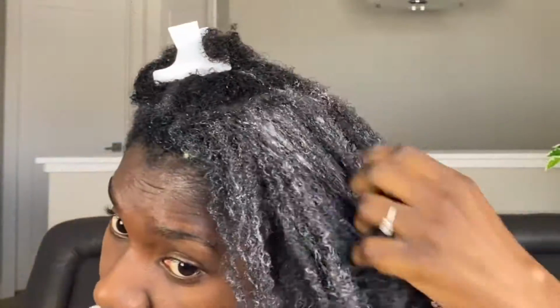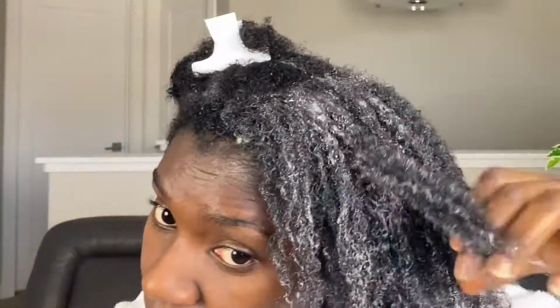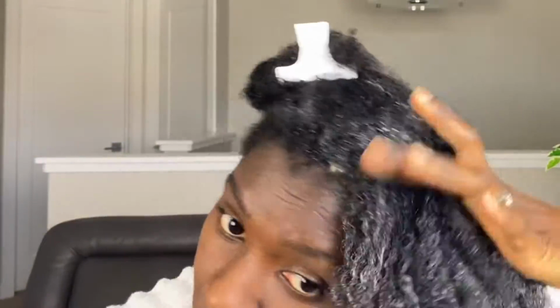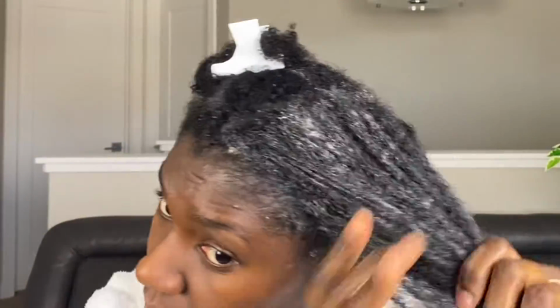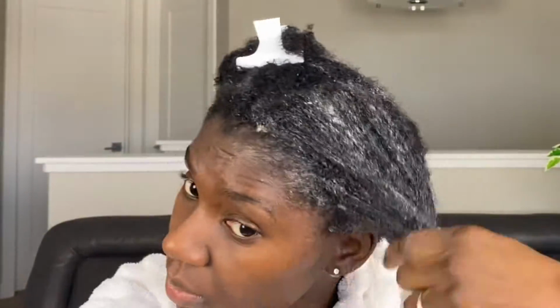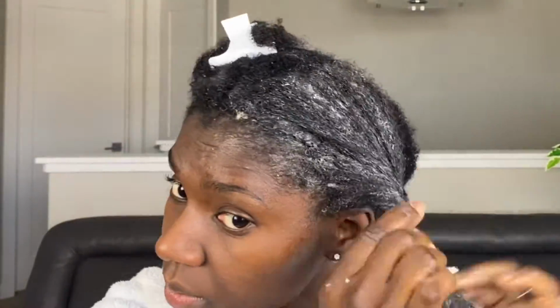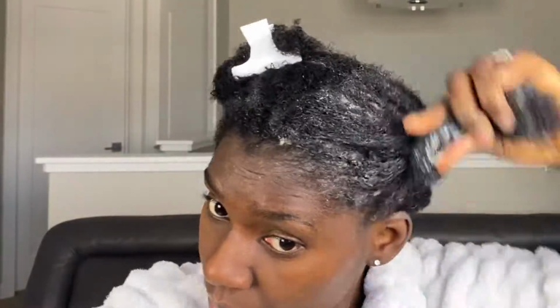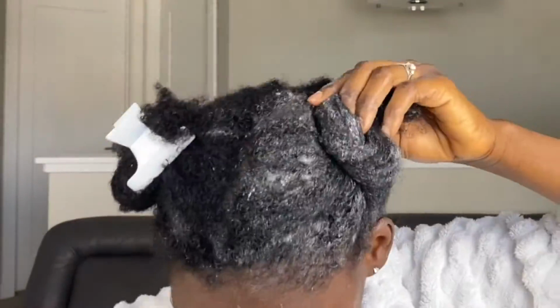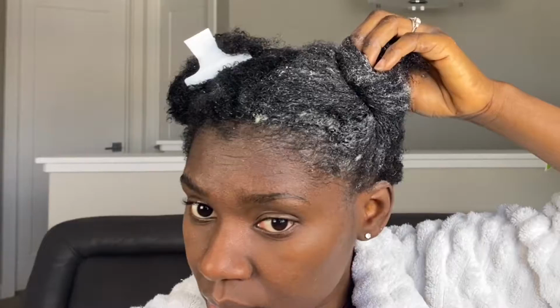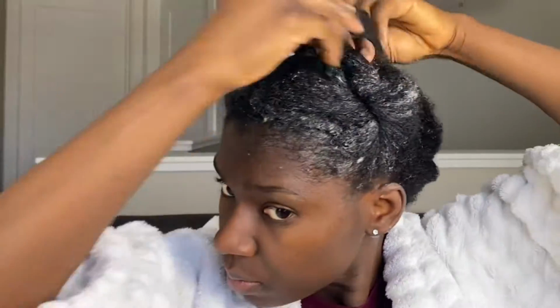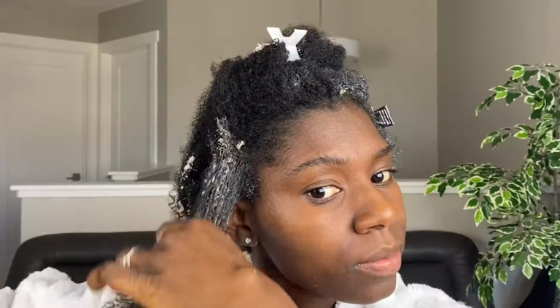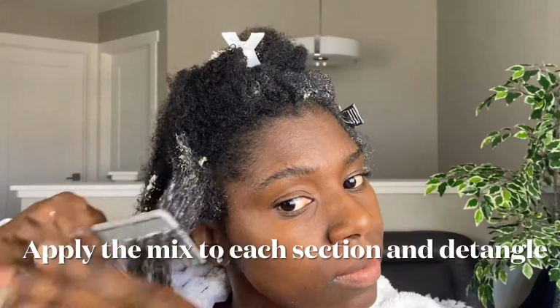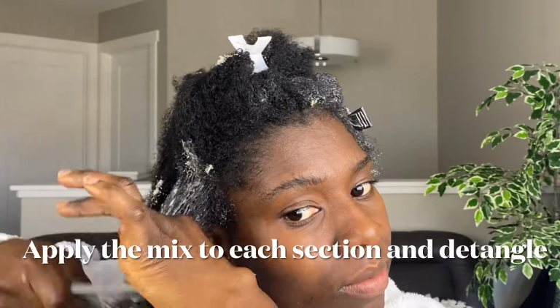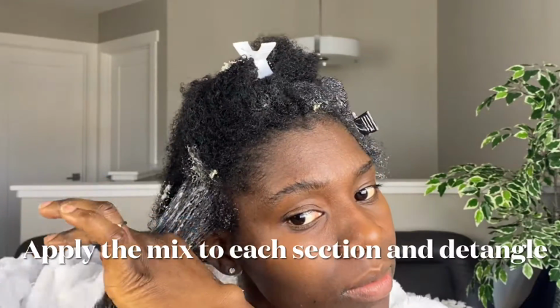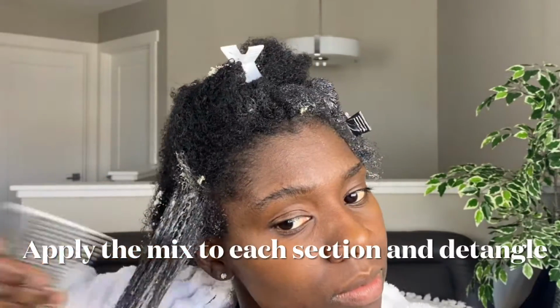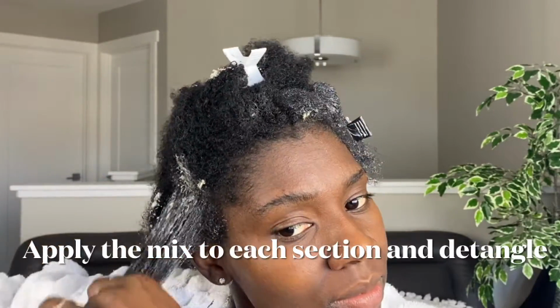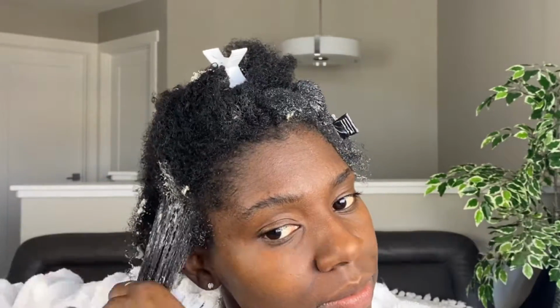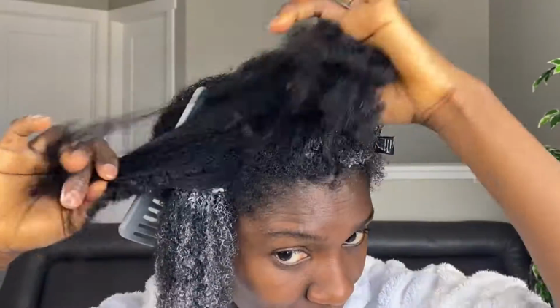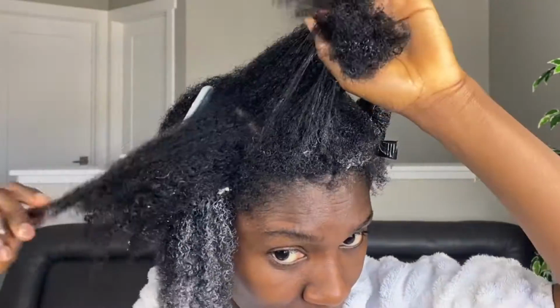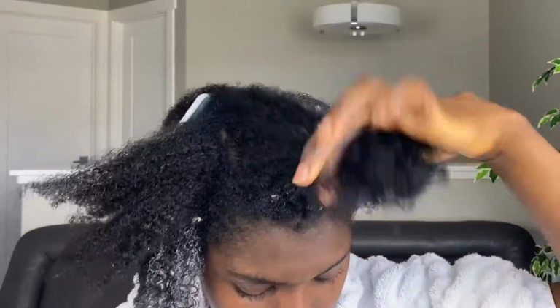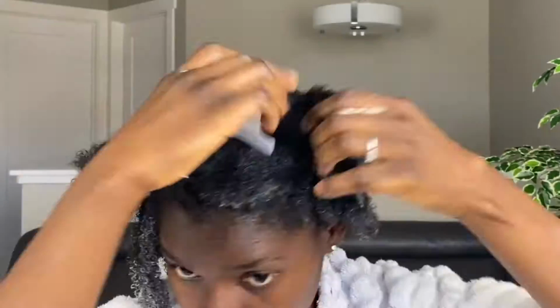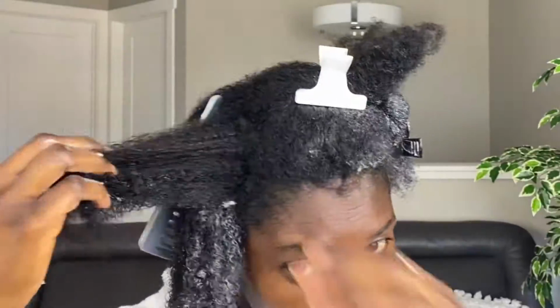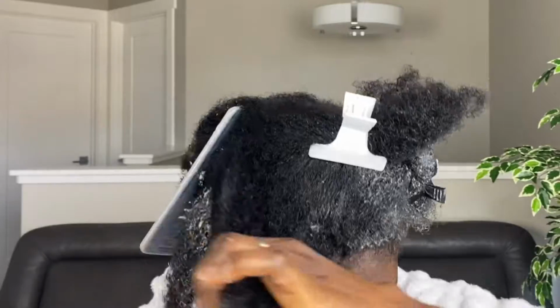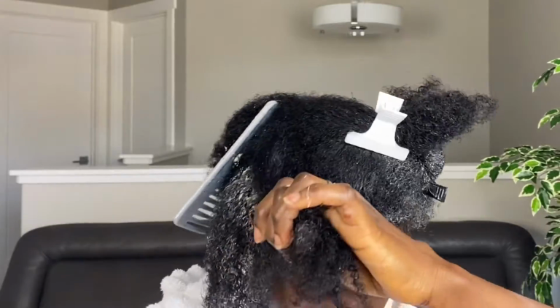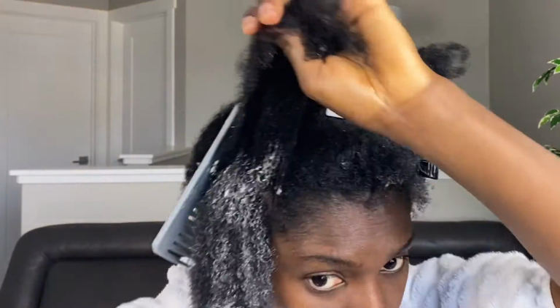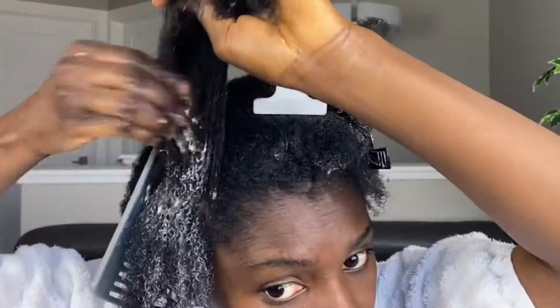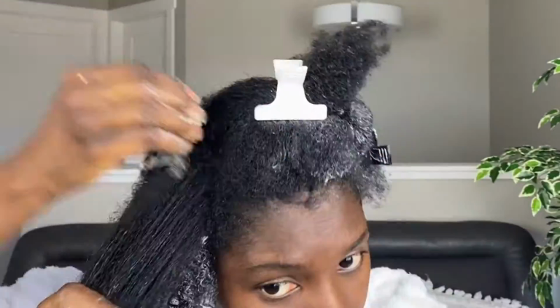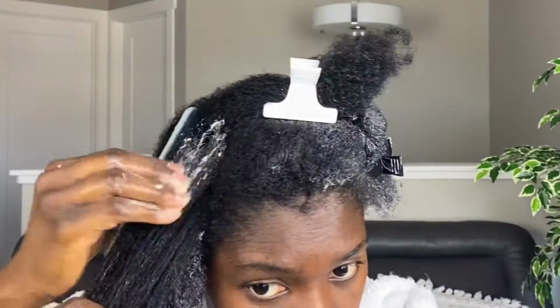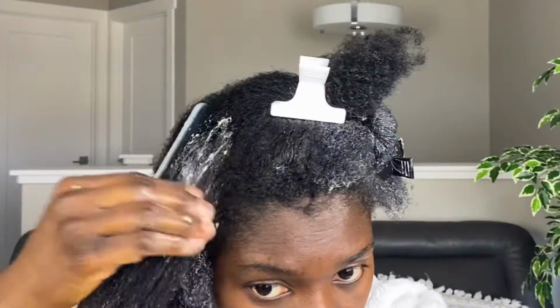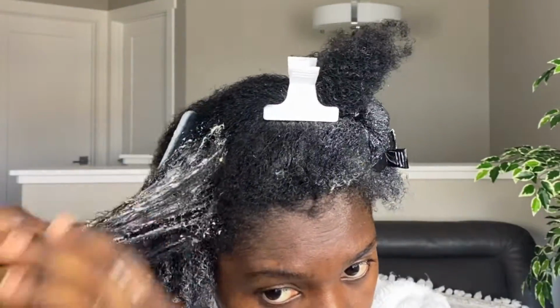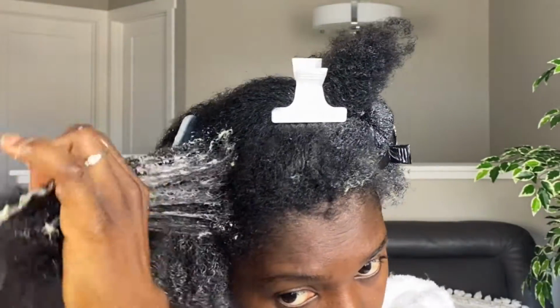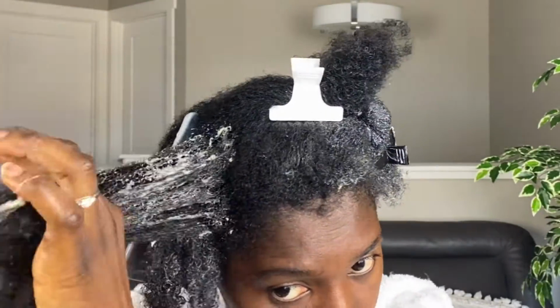I've already sectioned my hair into four sections and I'm going to coat each section with this goodness. You want to make sure each strand of your hair gets this goodness — it makes your hair feel amazing. The end result is fantabulous.